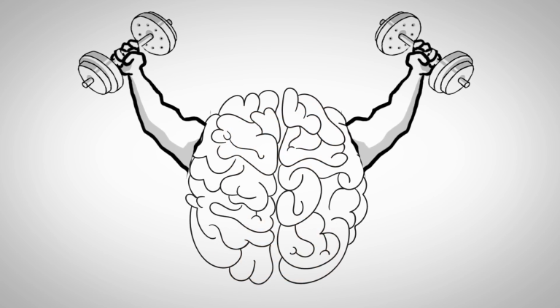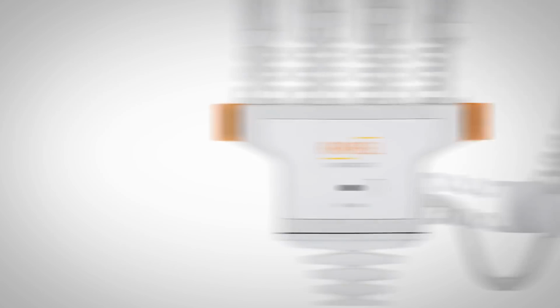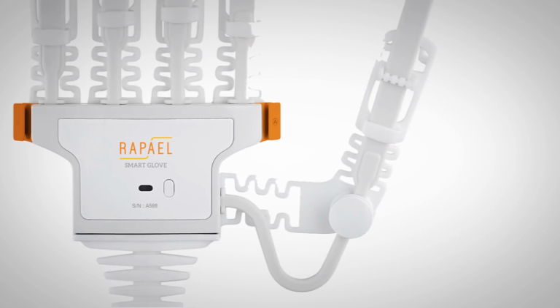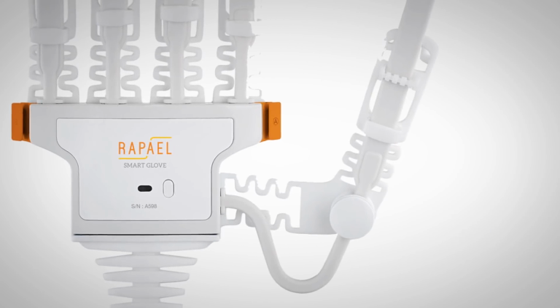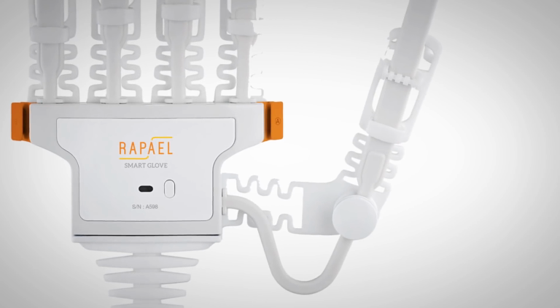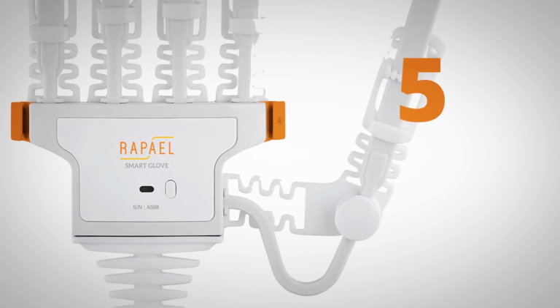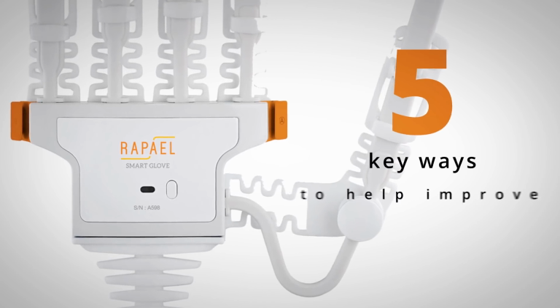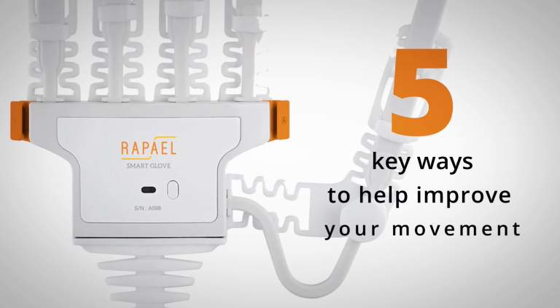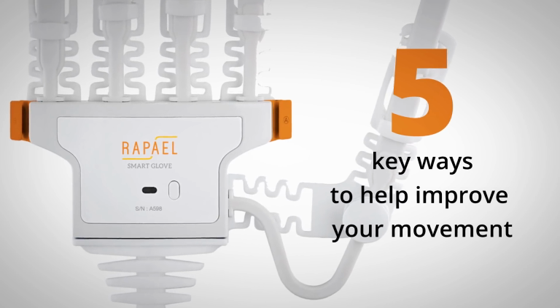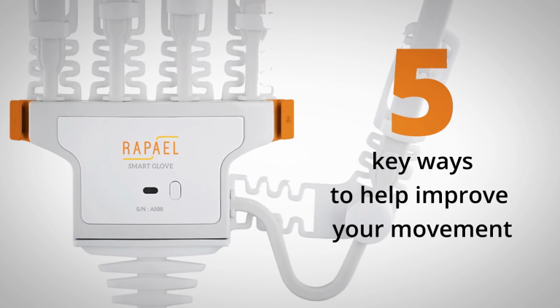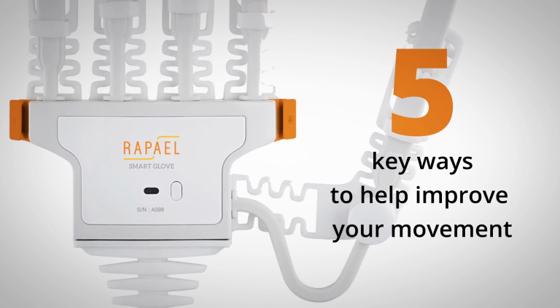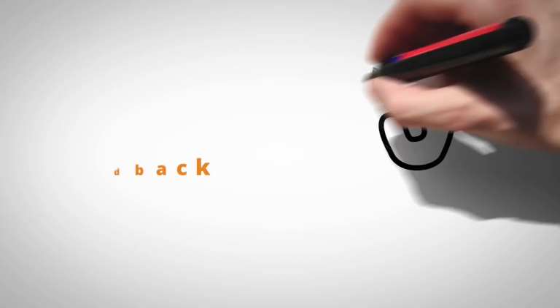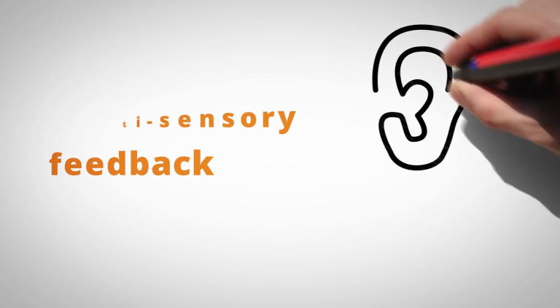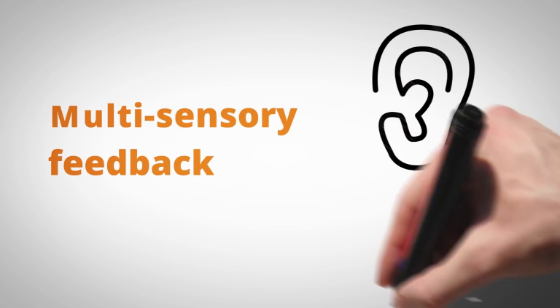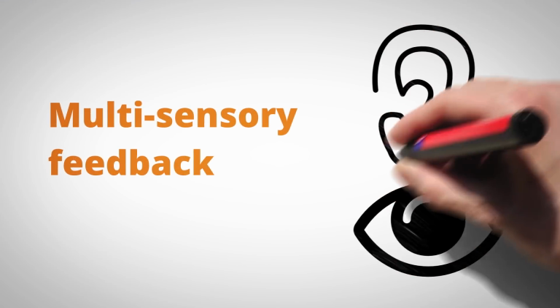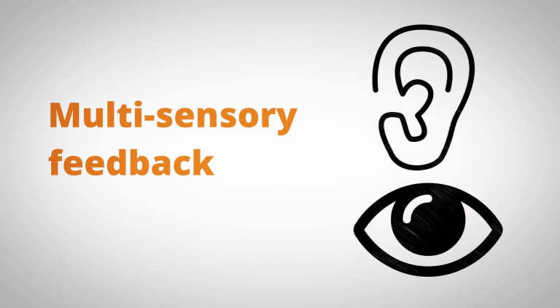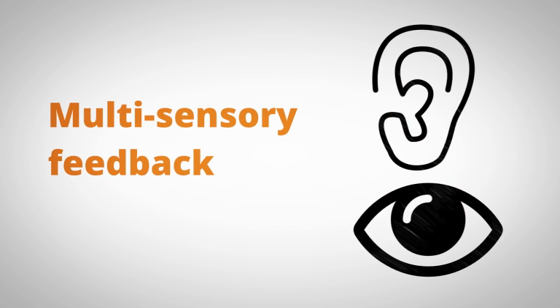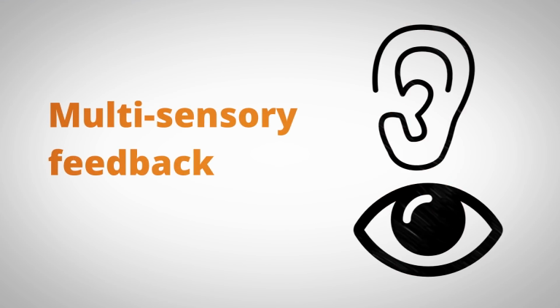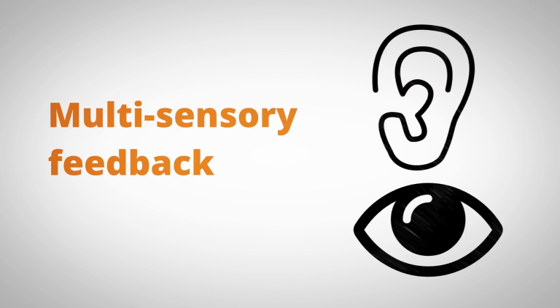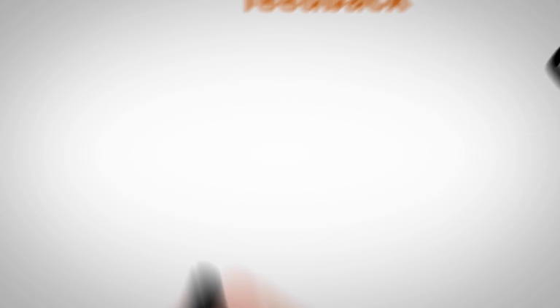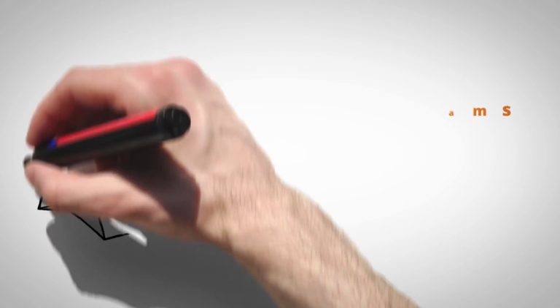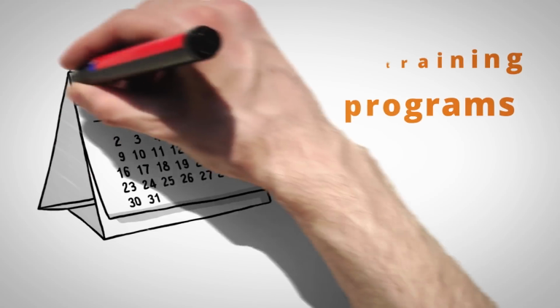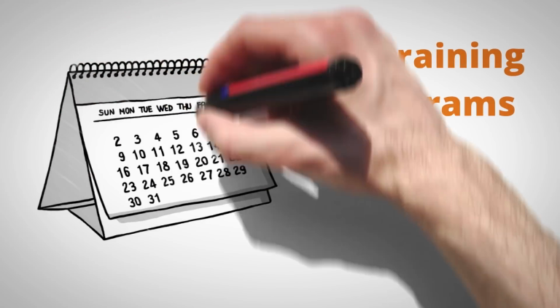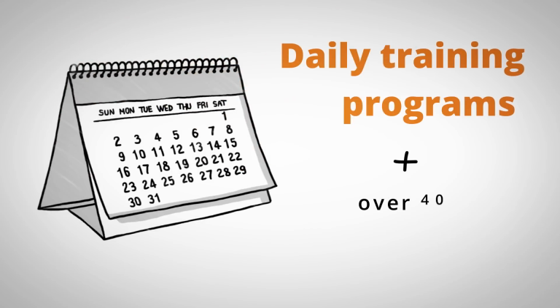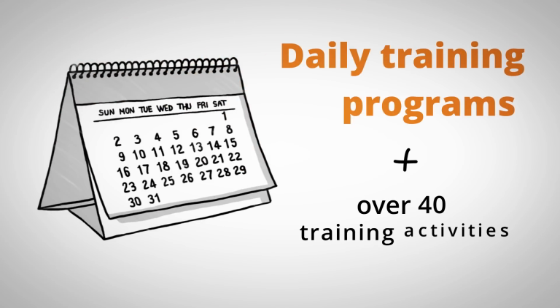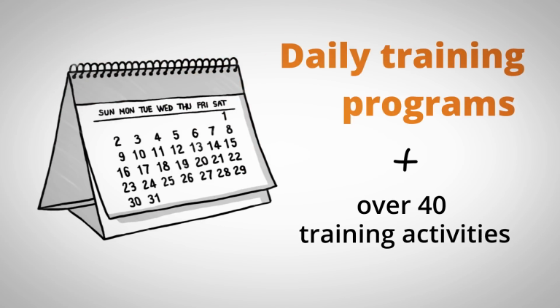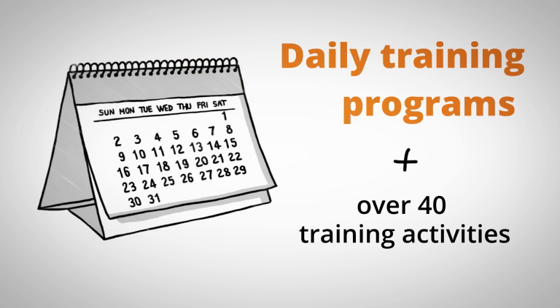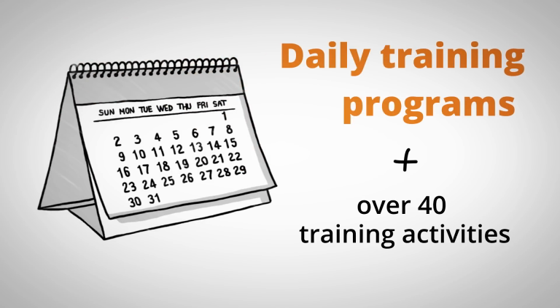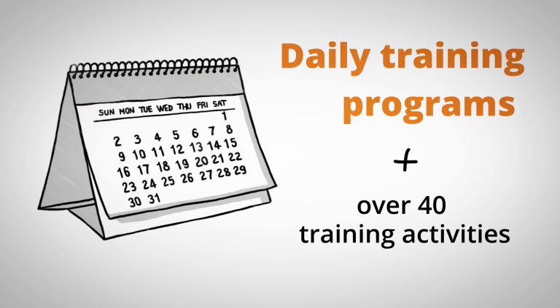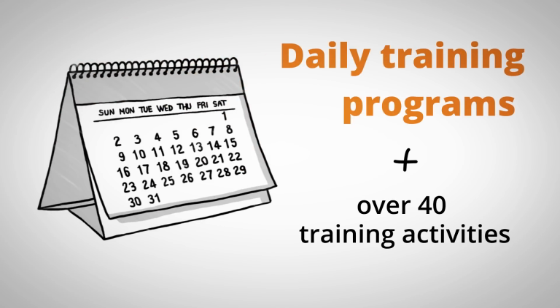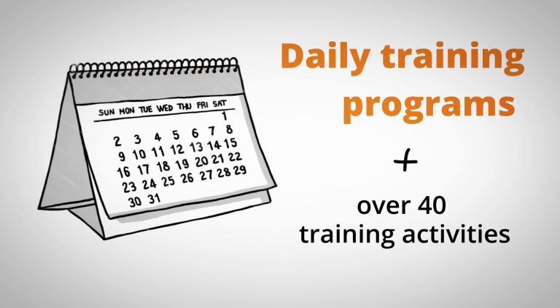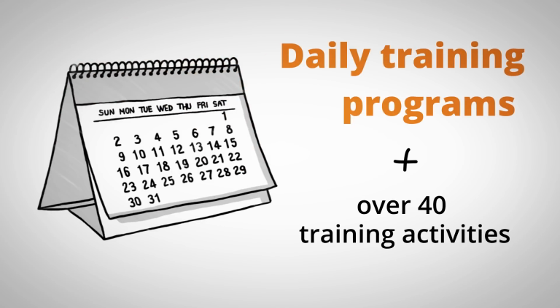The Raphael Smart Glove offers five key ways to help improve your movement. Multi-sensory feedback, which allows you to learn more quickly. Daily training programs including over 40 training activities, making repetitive training engaging.